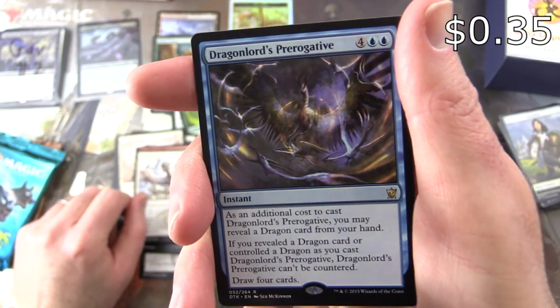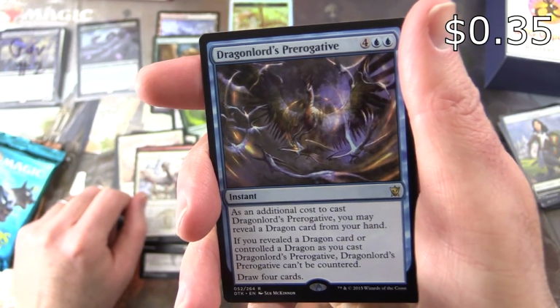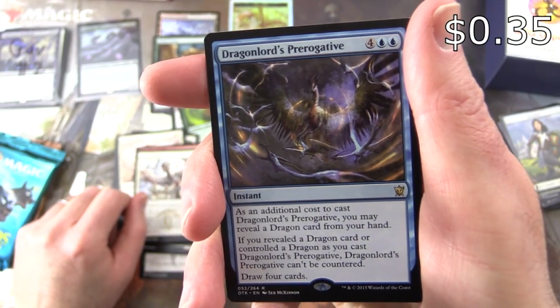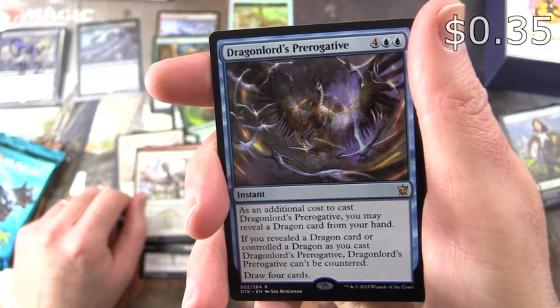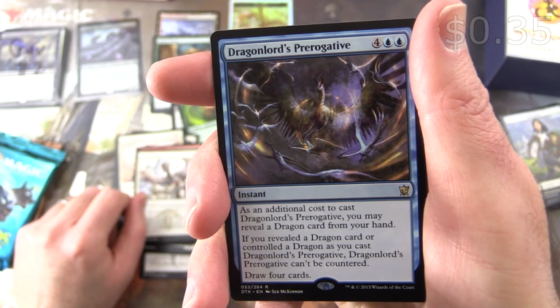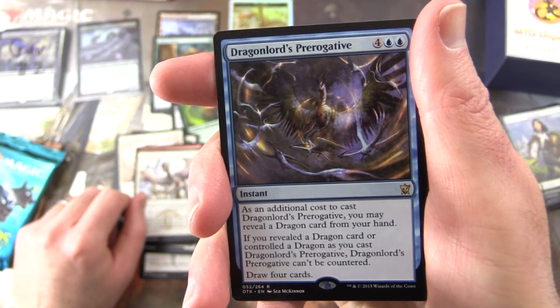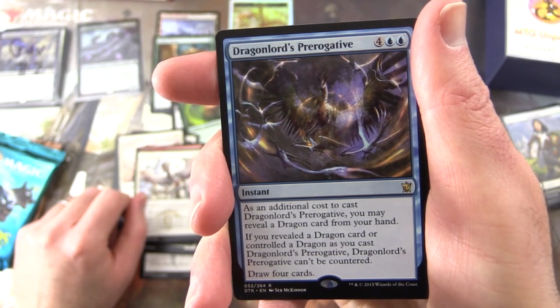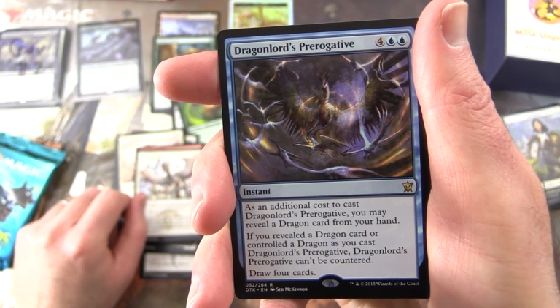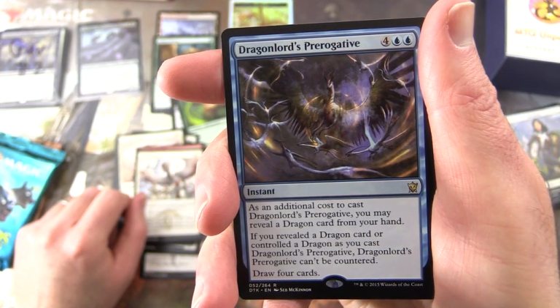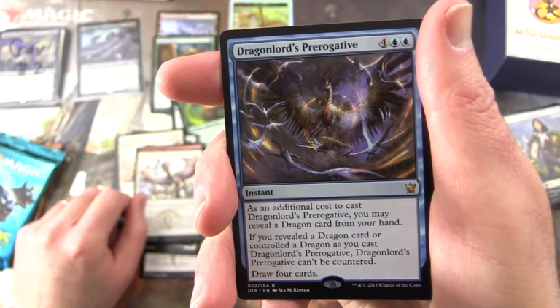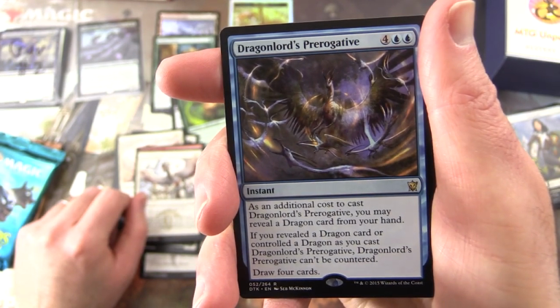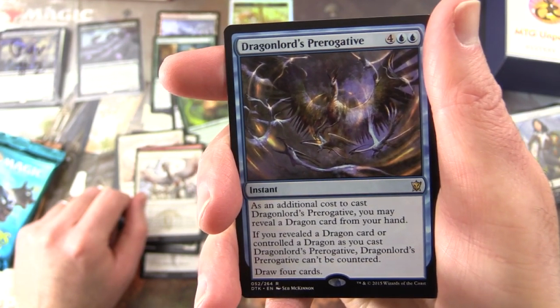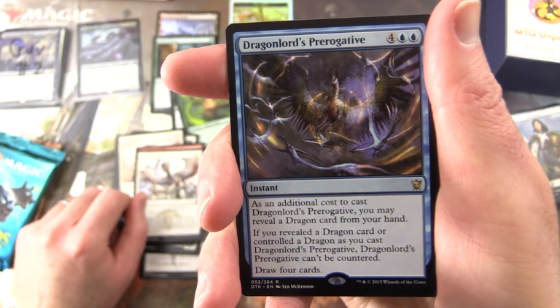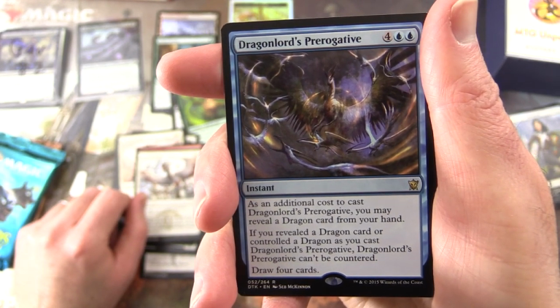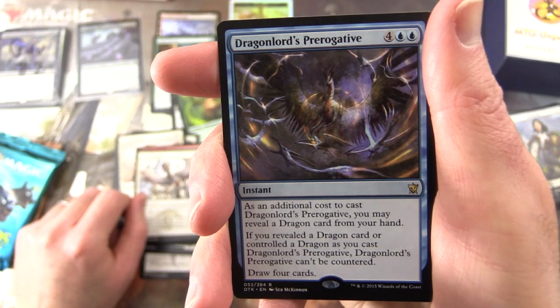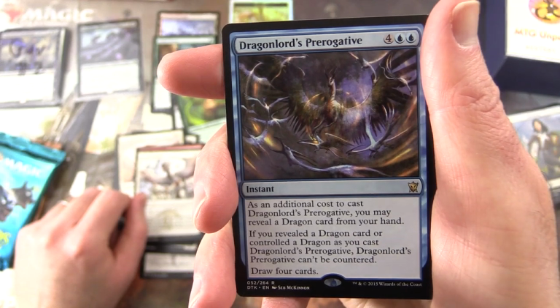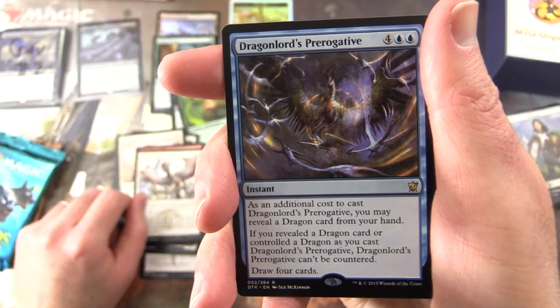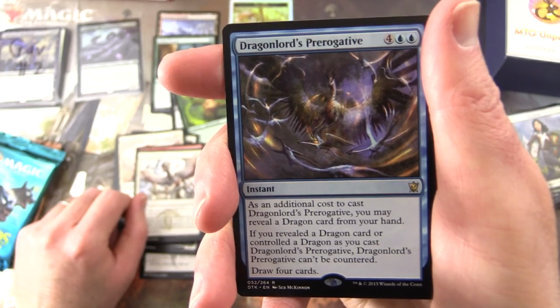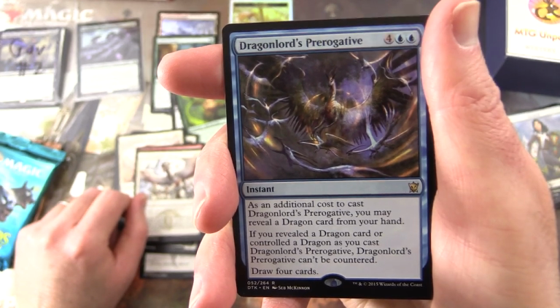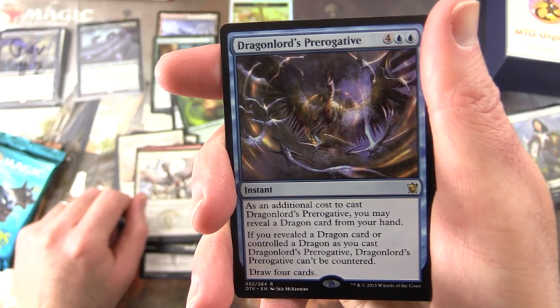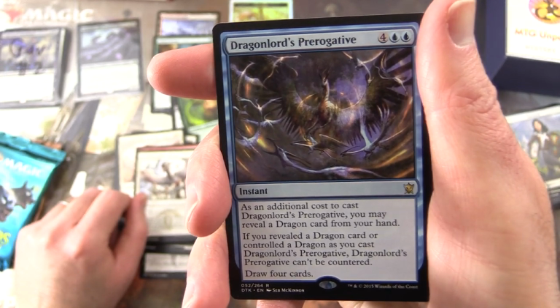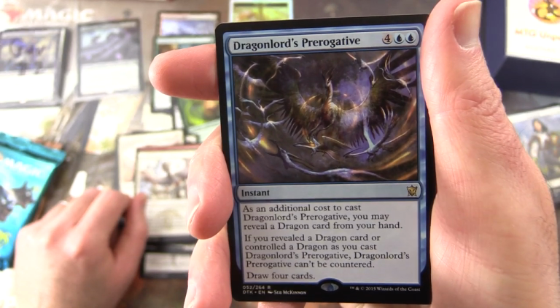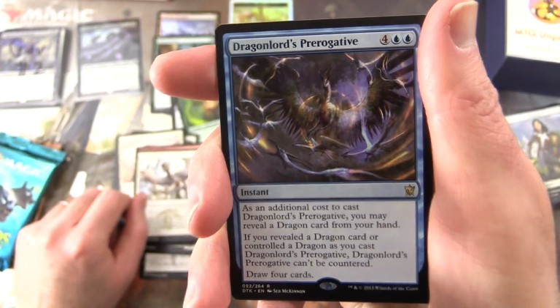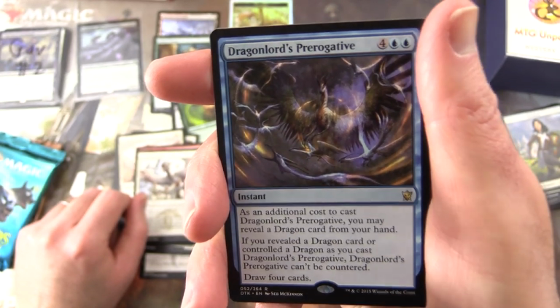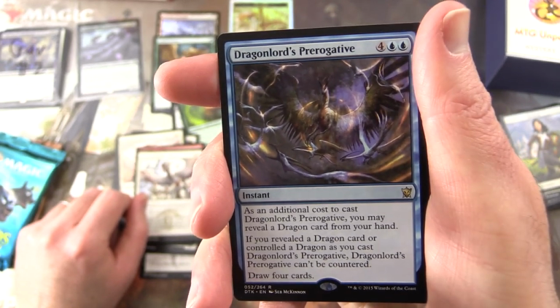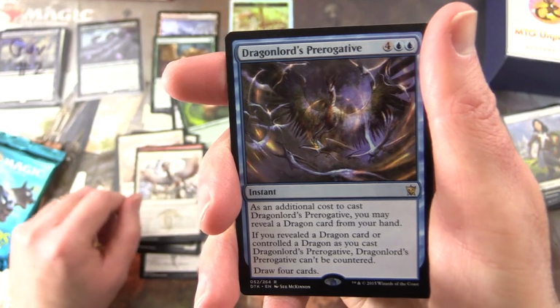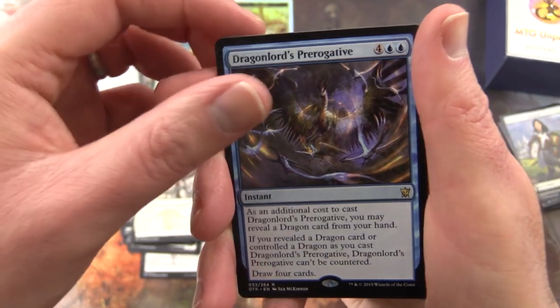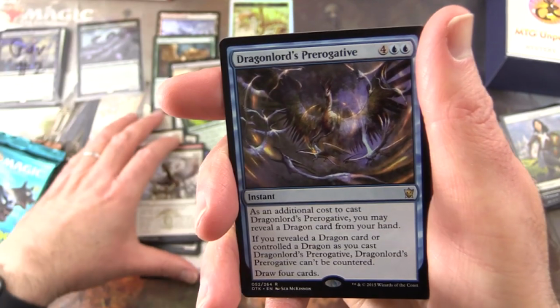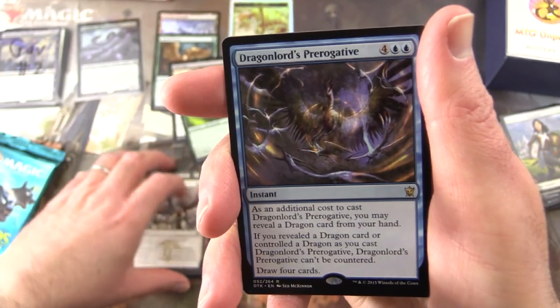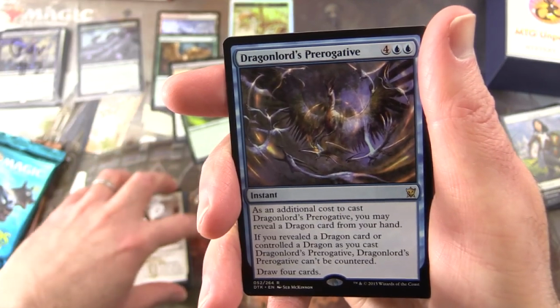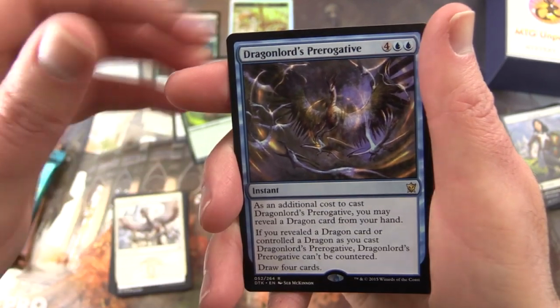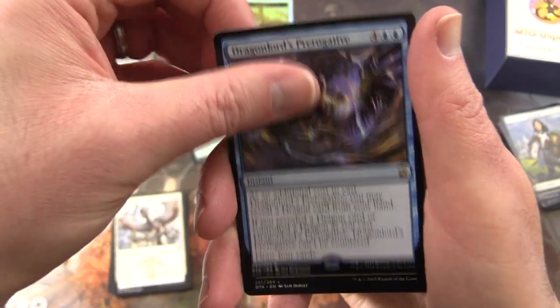Instant for six. As an additional cost to cast it, you may reveal a dragon card from your hand. If you reveal a dragon card or control a dragon as you cast Dragonlord's Prerogative, it can't be countered. Draw four cards. So that is nice and on theme today.